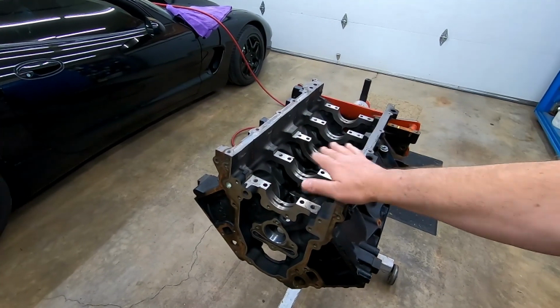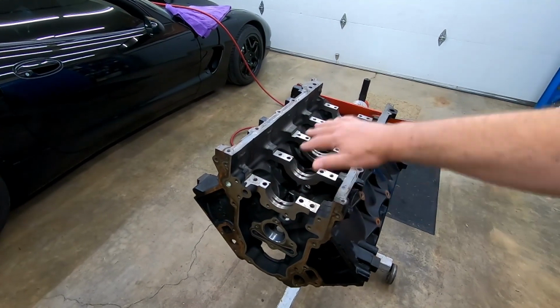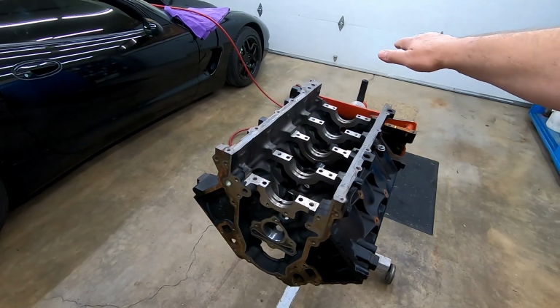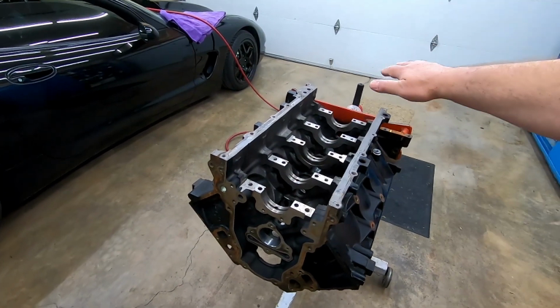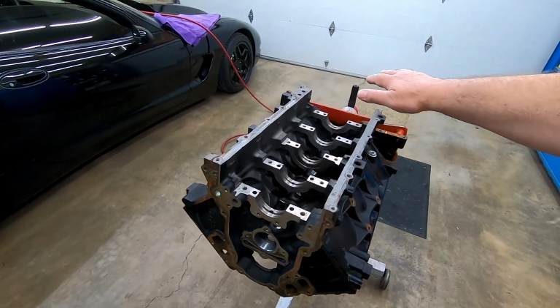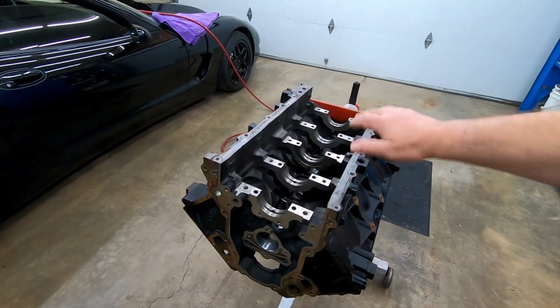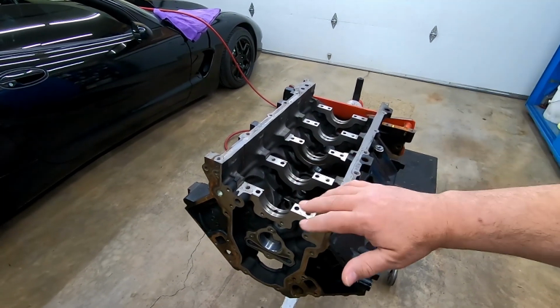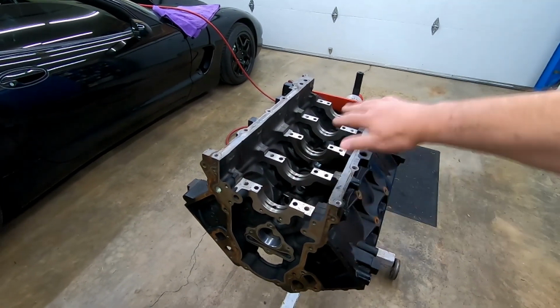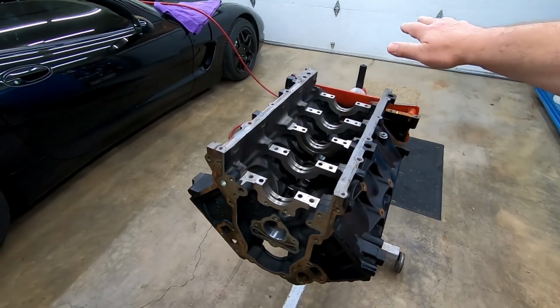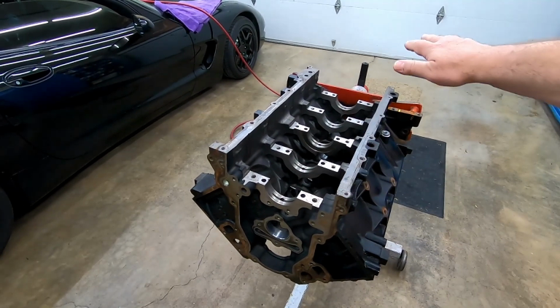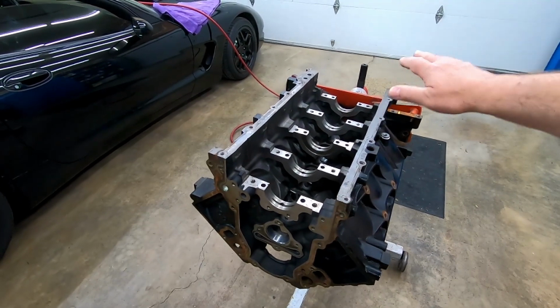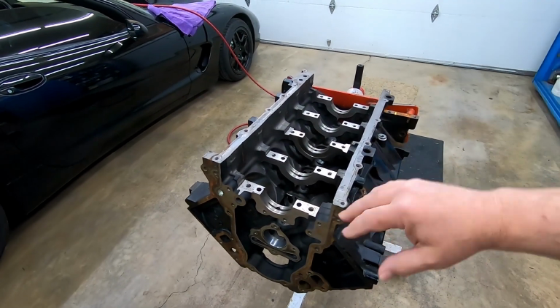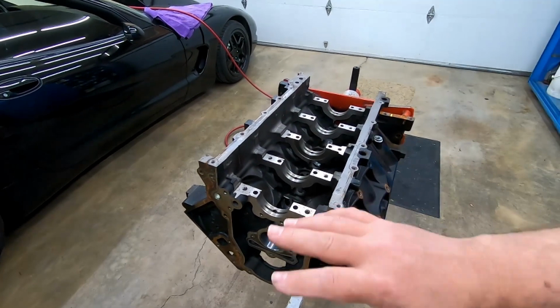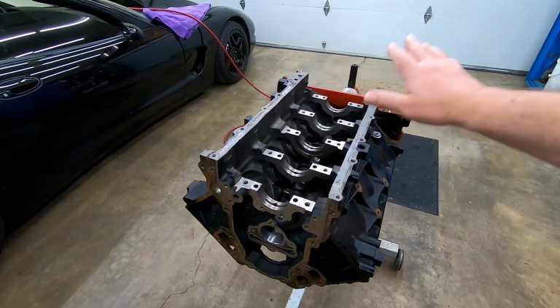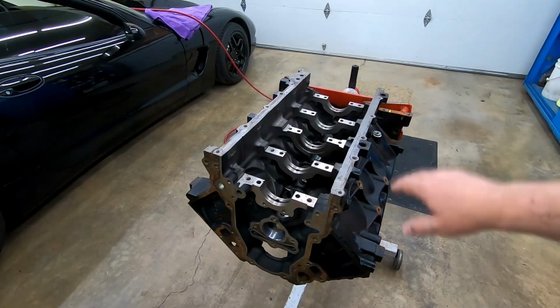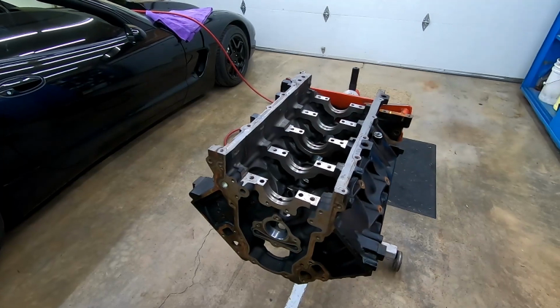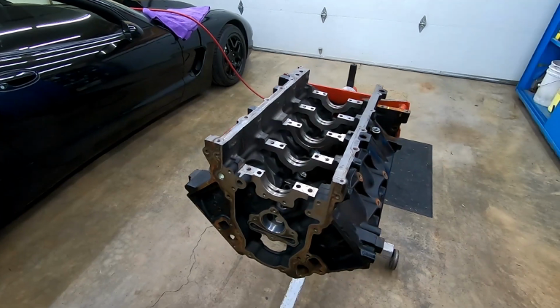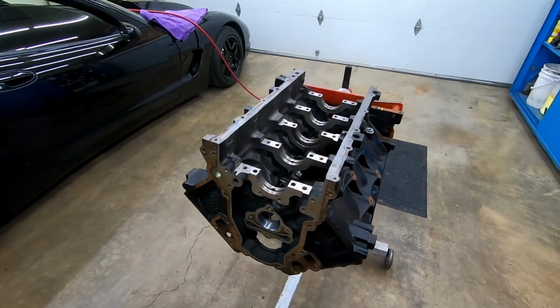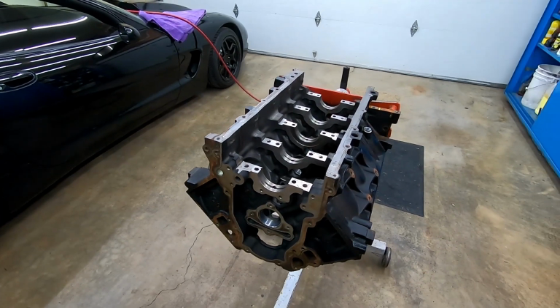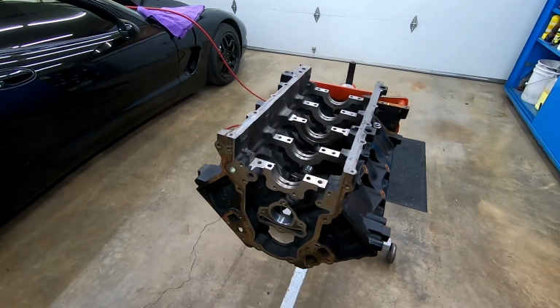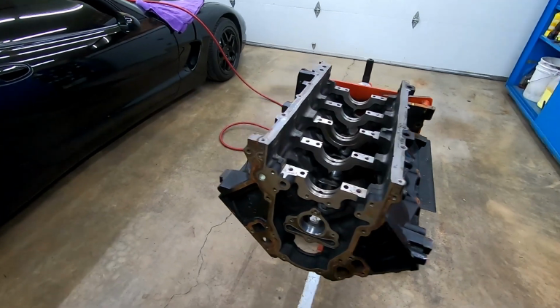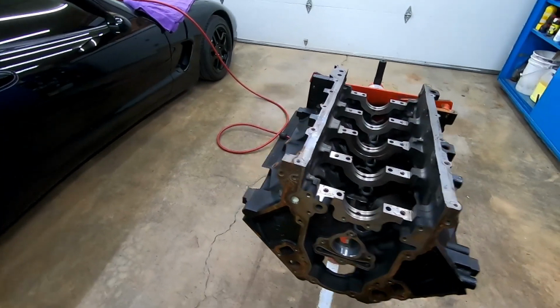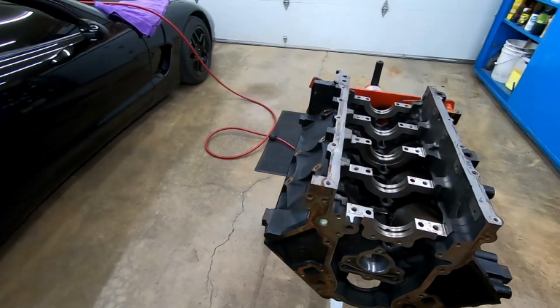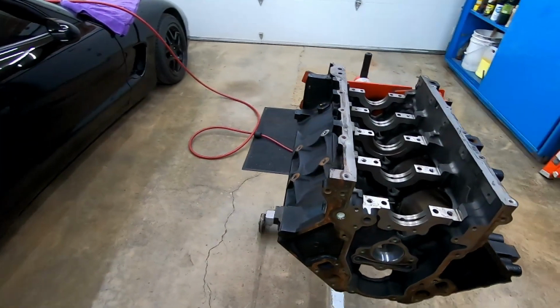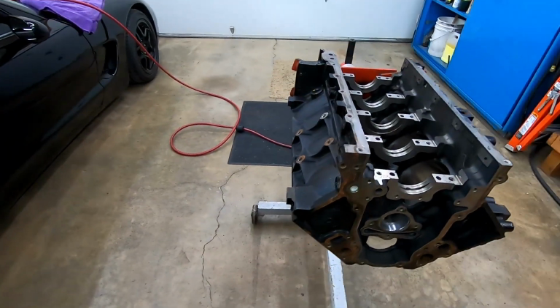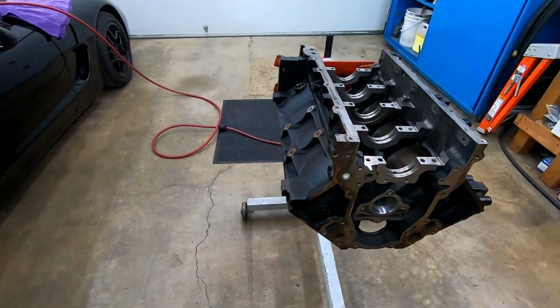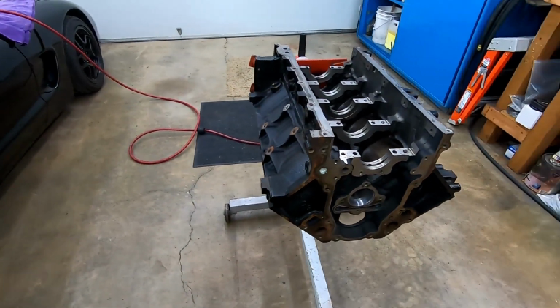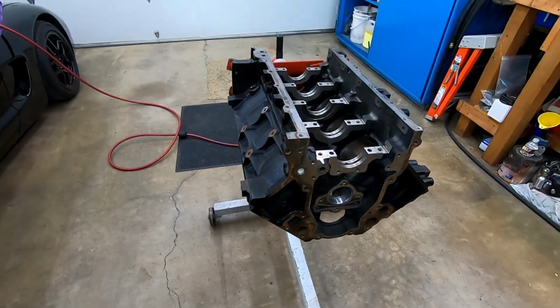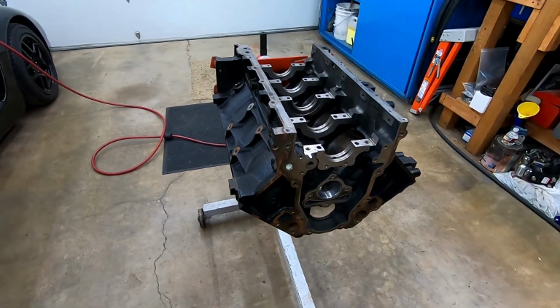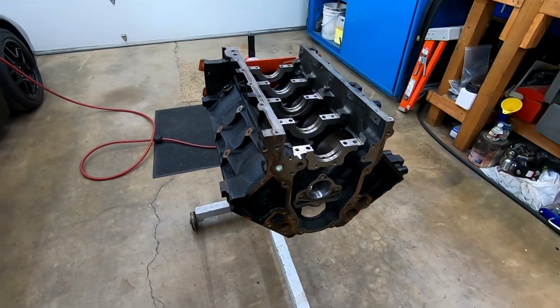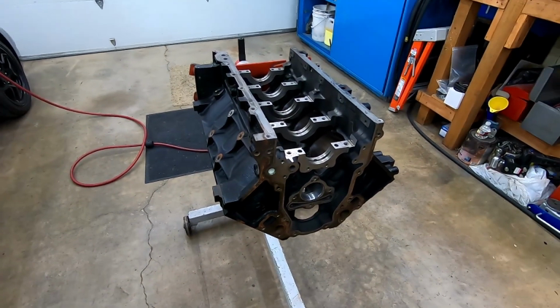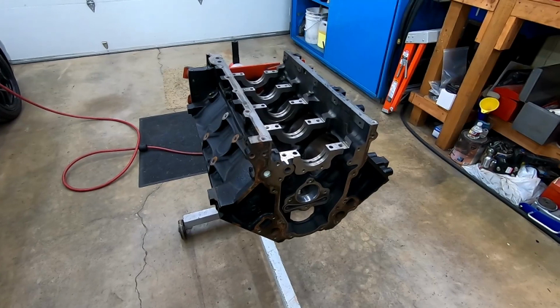Stock crank, no machining, stock bearings. So I'm not going to show how to check clearances. Pretty basic stuff like I said.